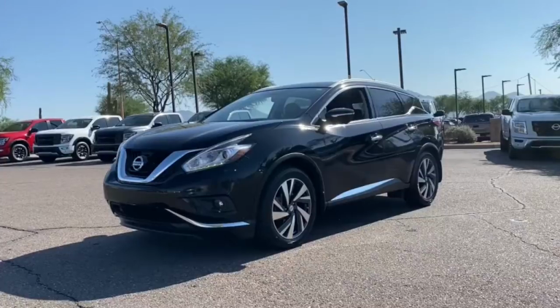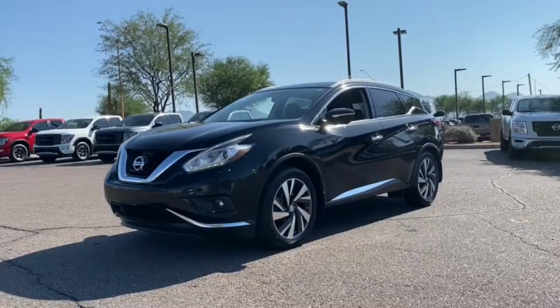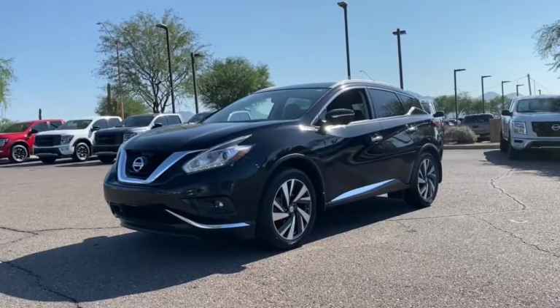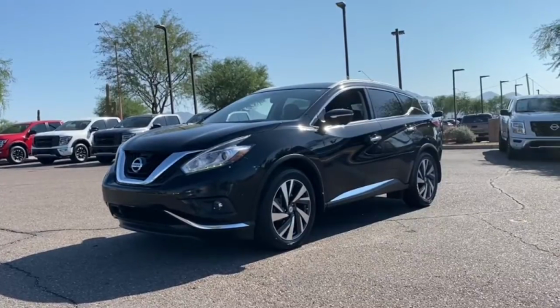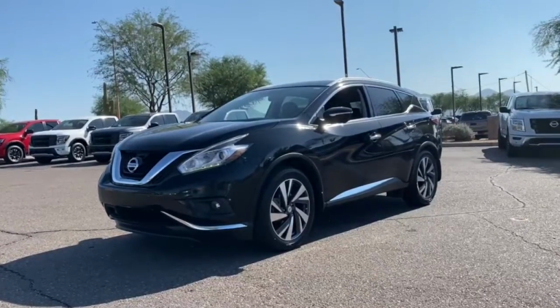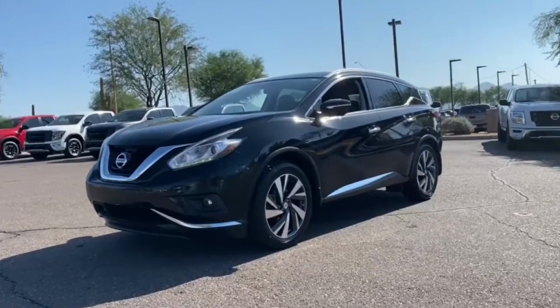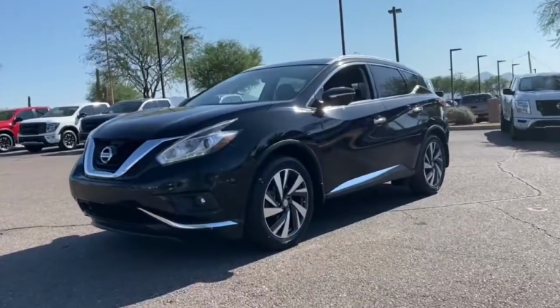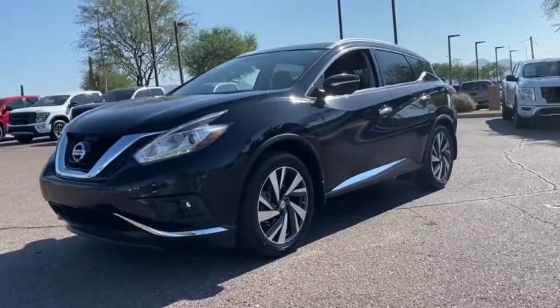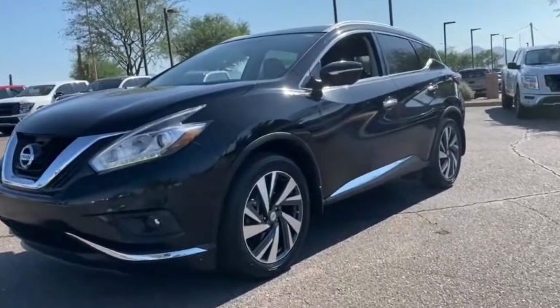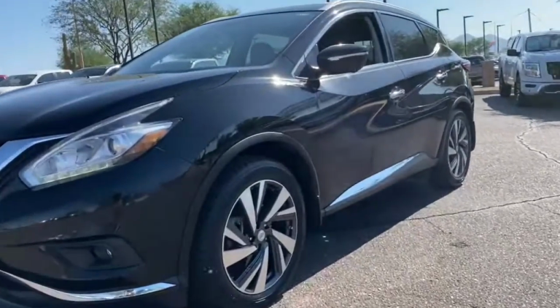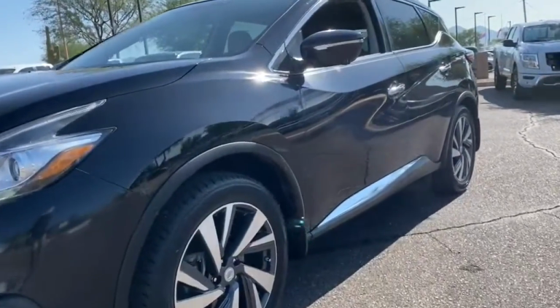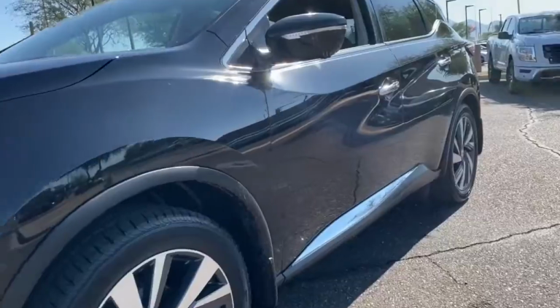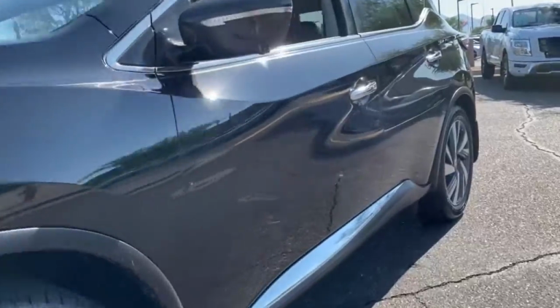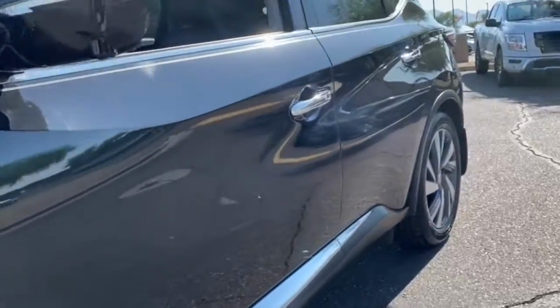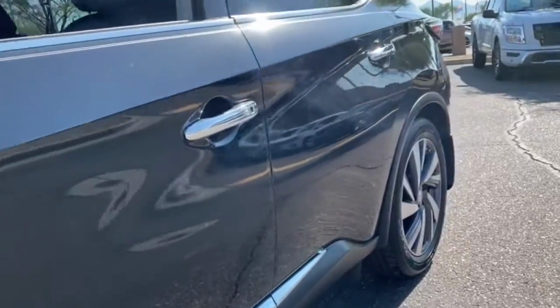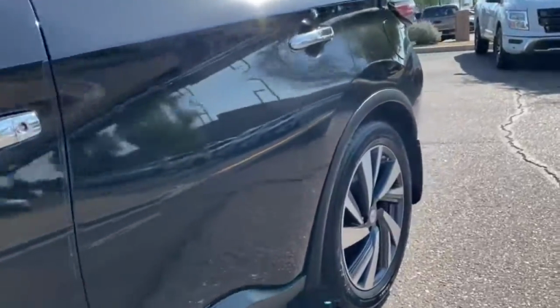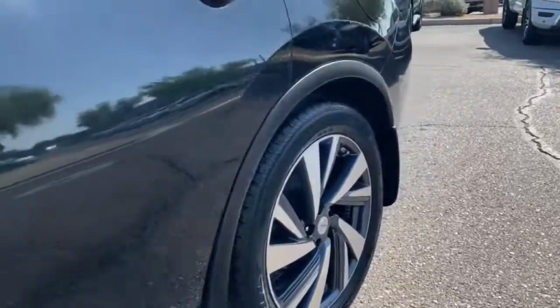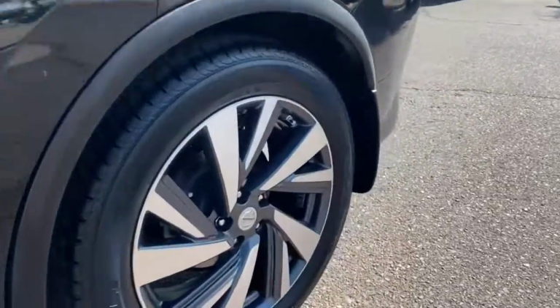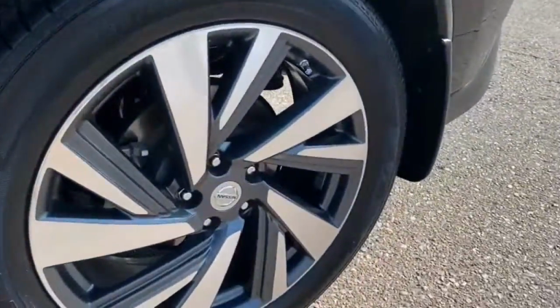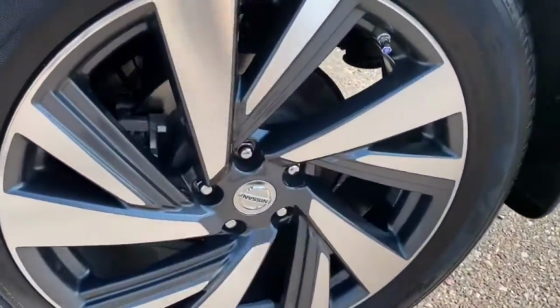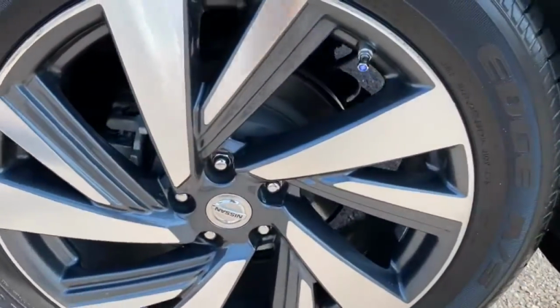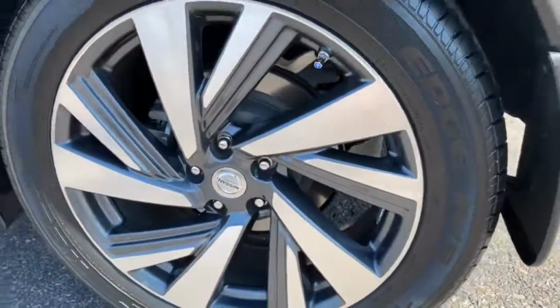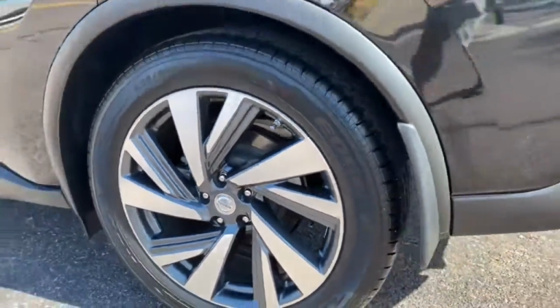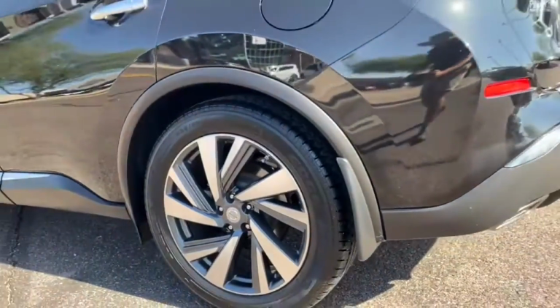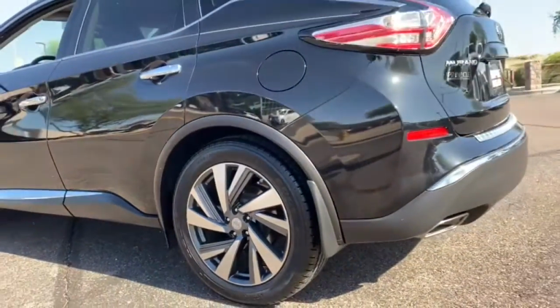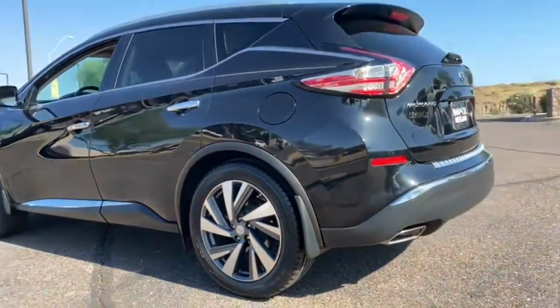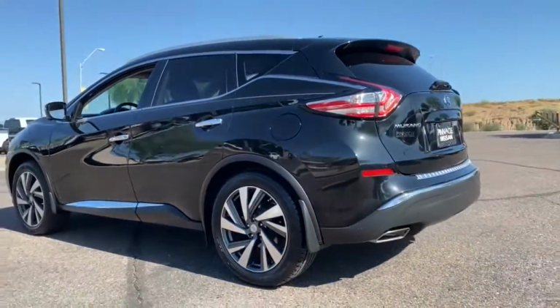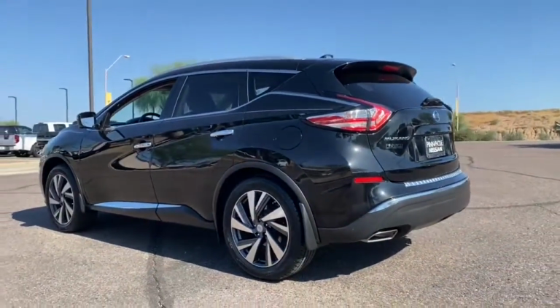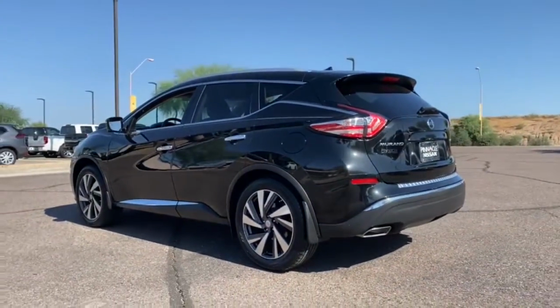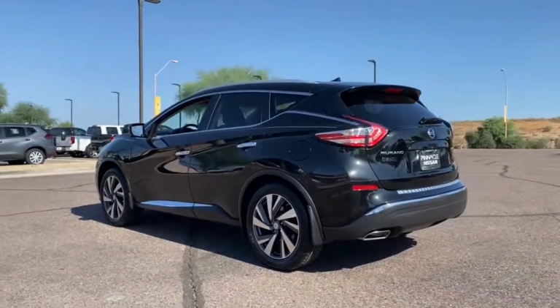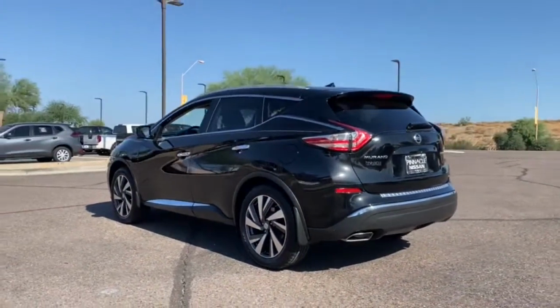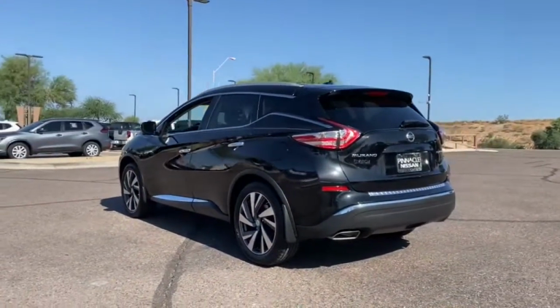Enjoy the view of this 2015 Nissan Murano. This vehicle still has fewer than 45,000 miles on the clock, so it won't last long.